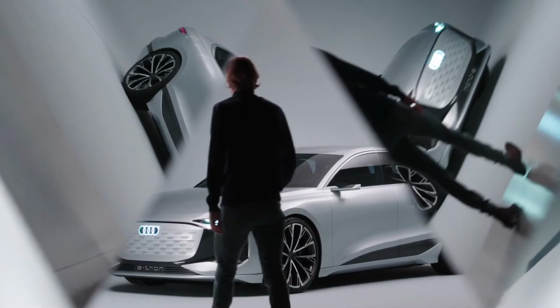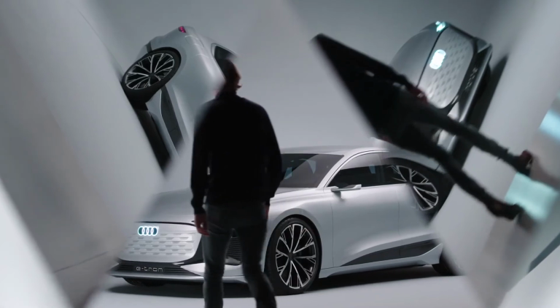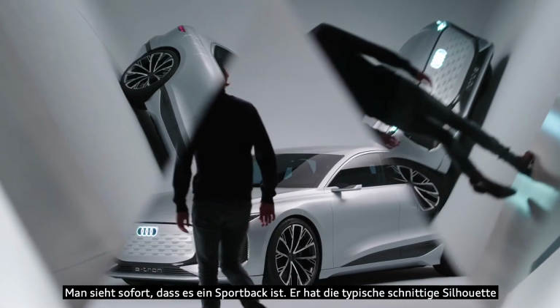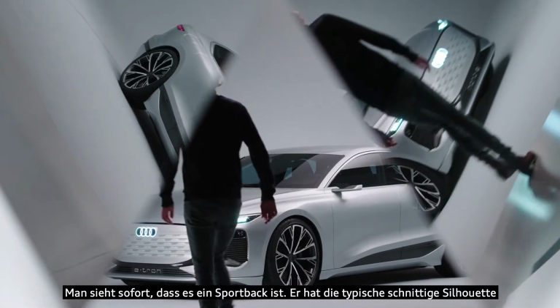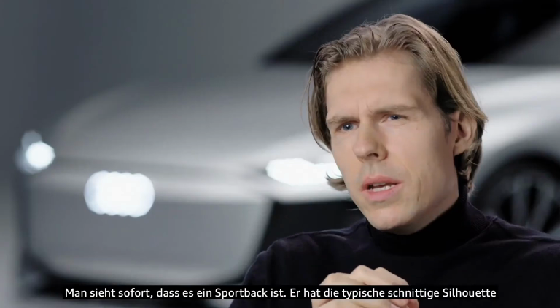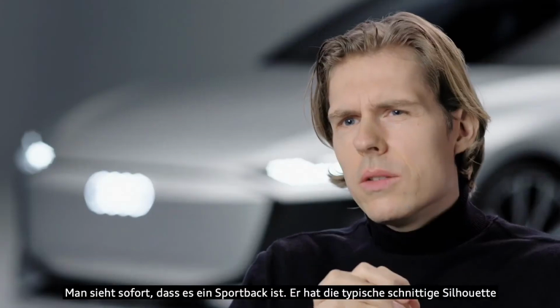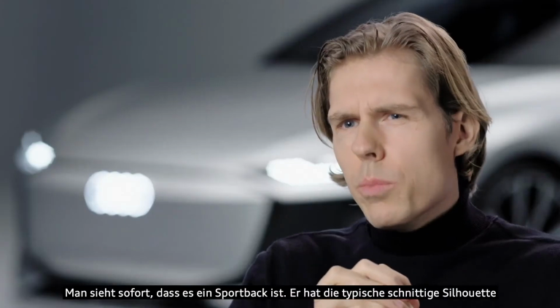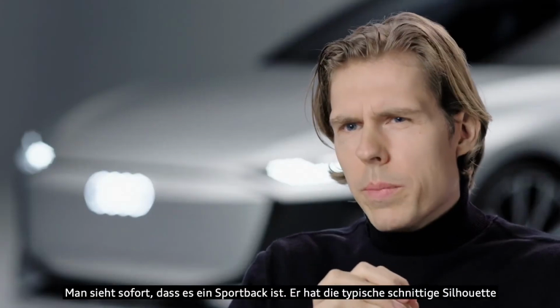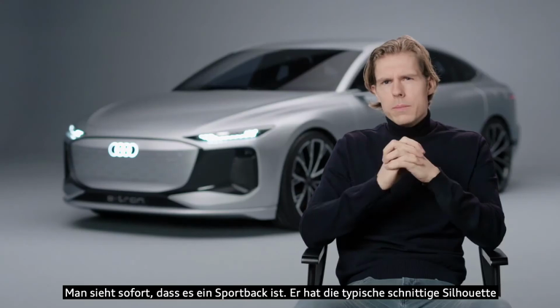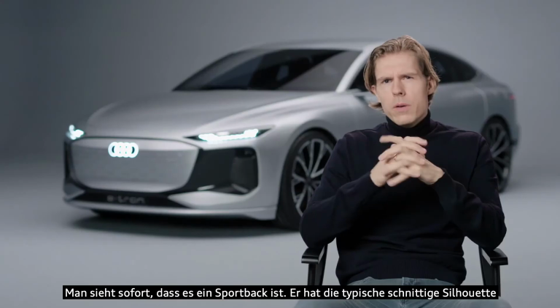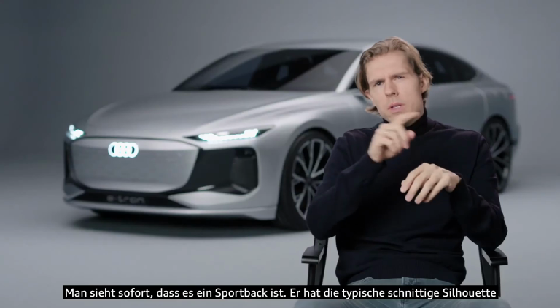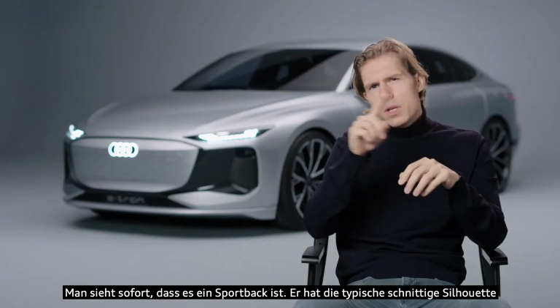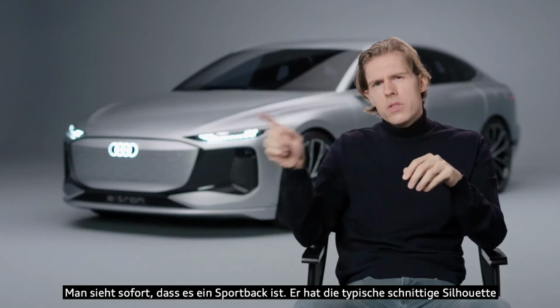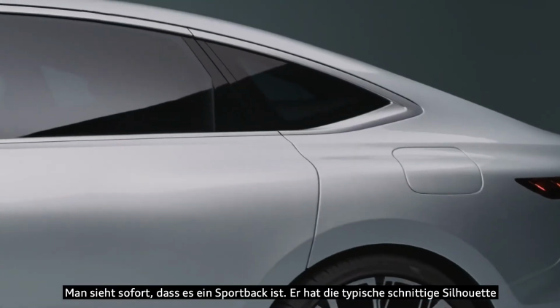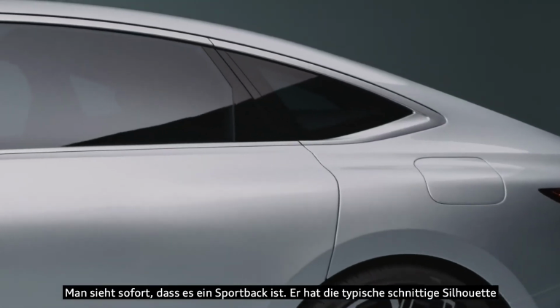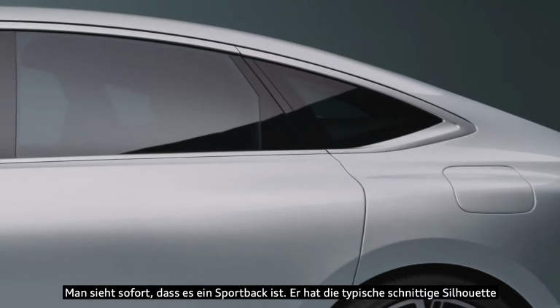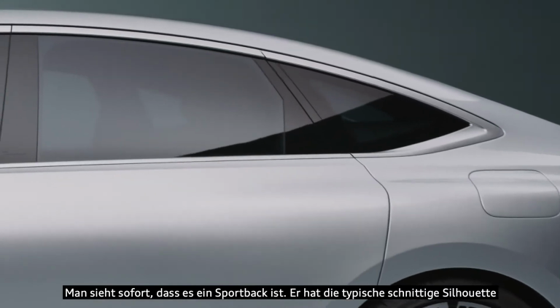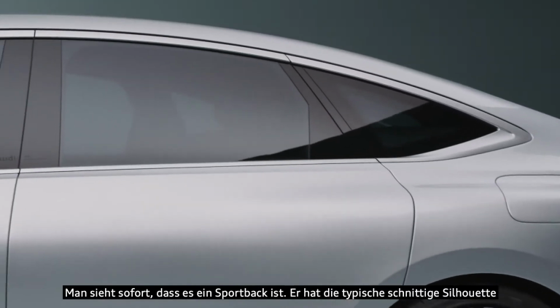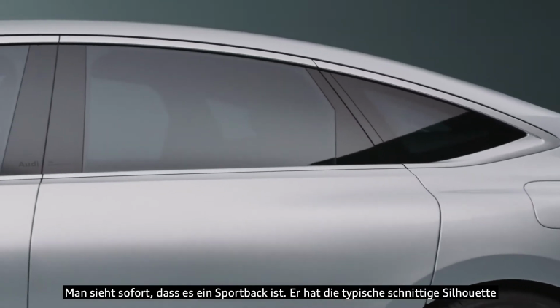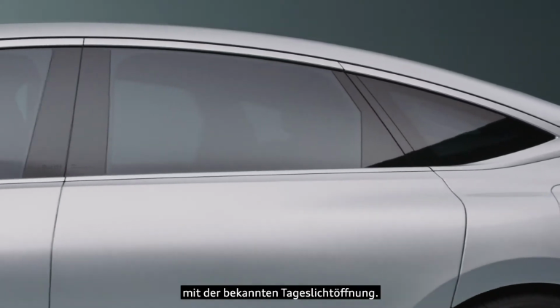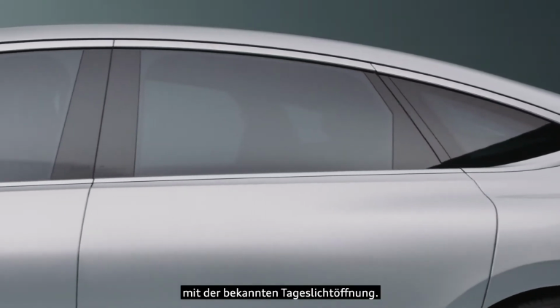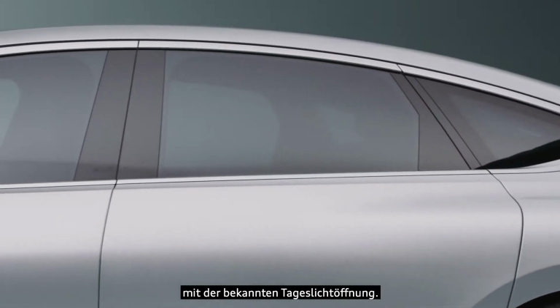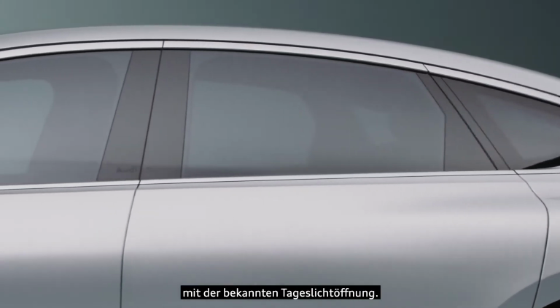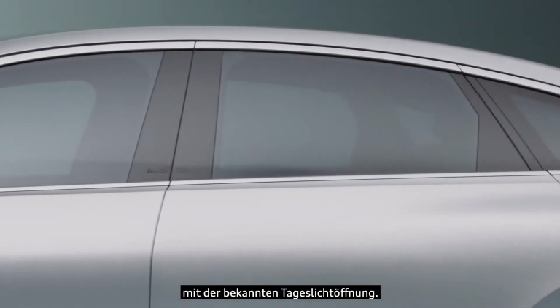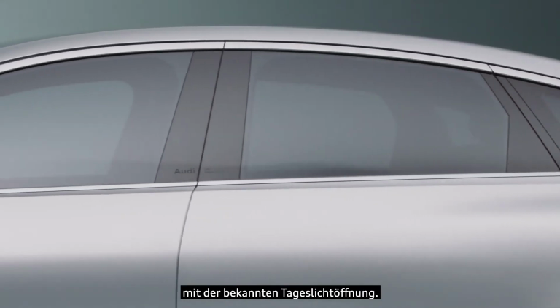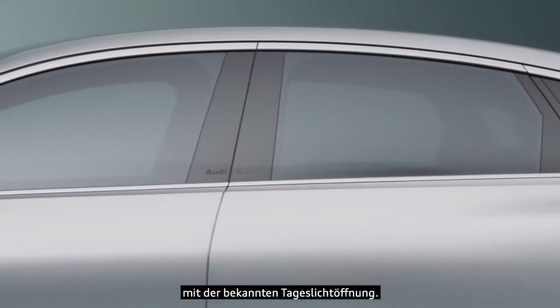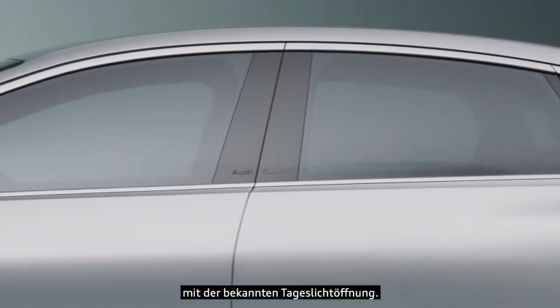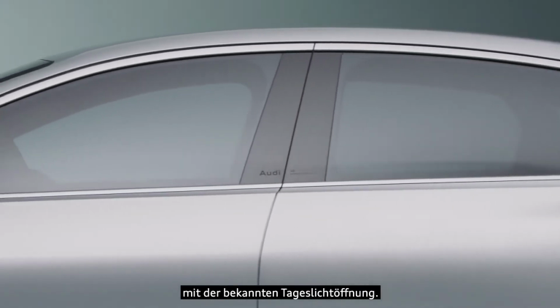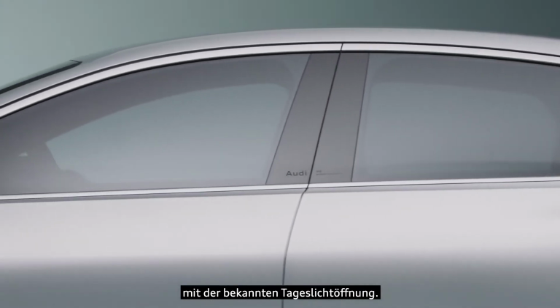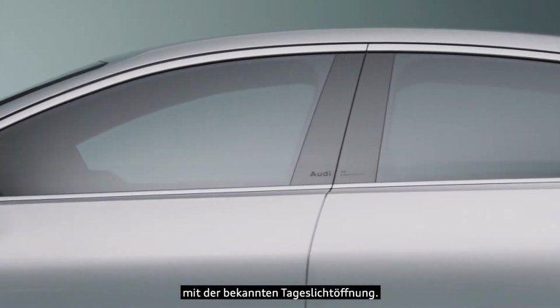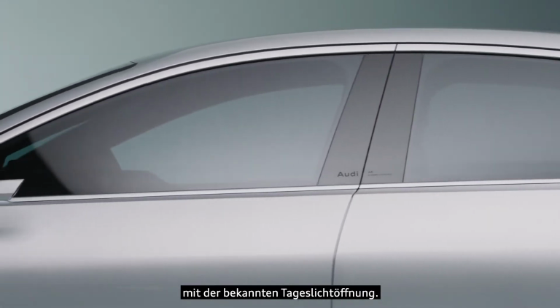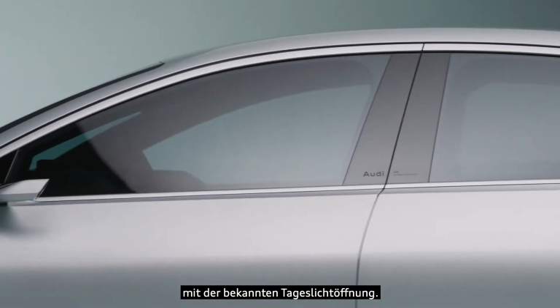First, you can clearly see it's a Sportback. We have the typical sleek Sportback silhouette, including the daylight opening you know from other Sportback models.